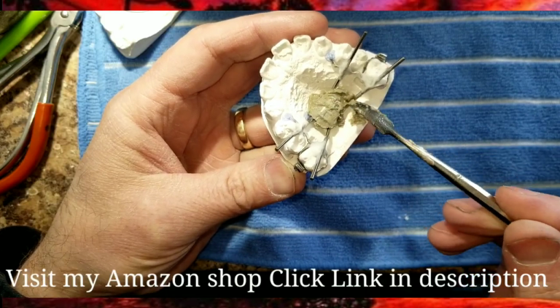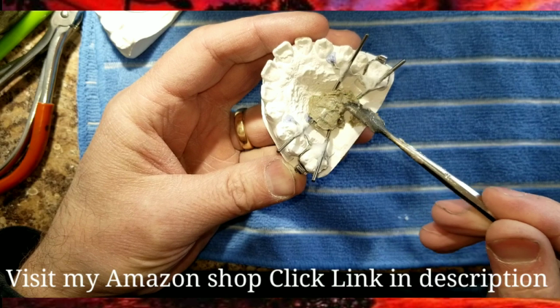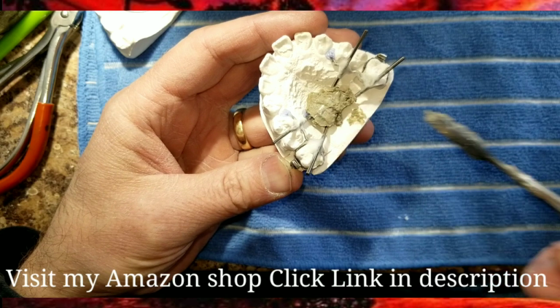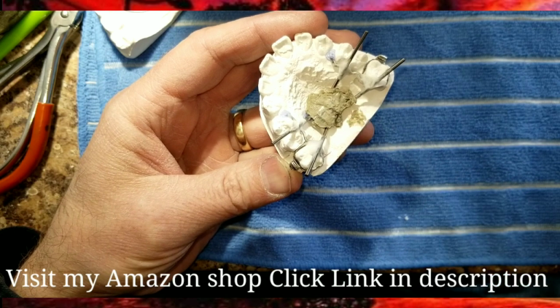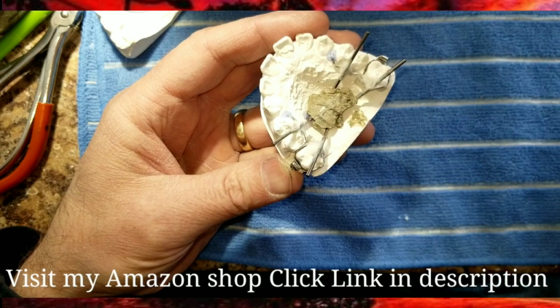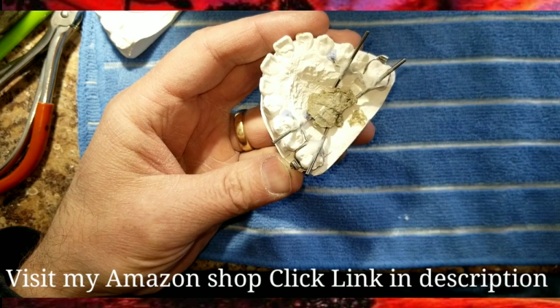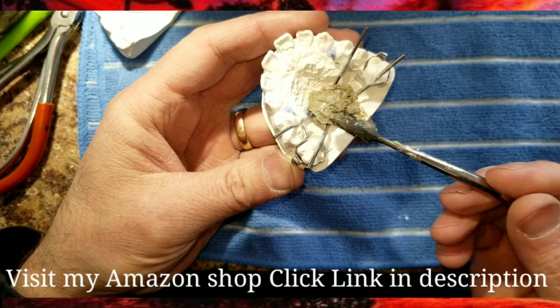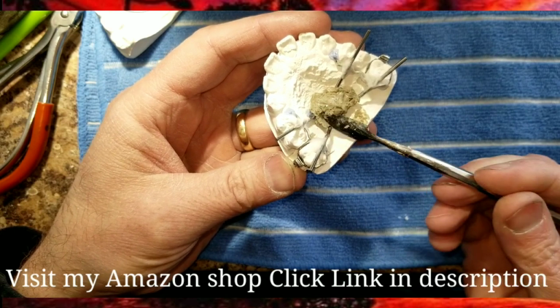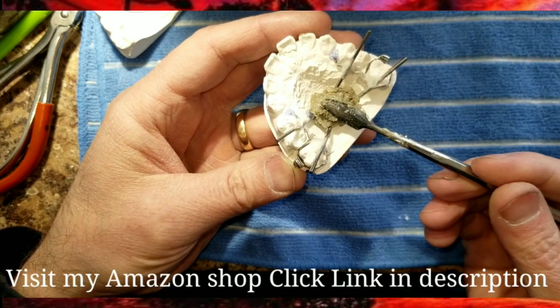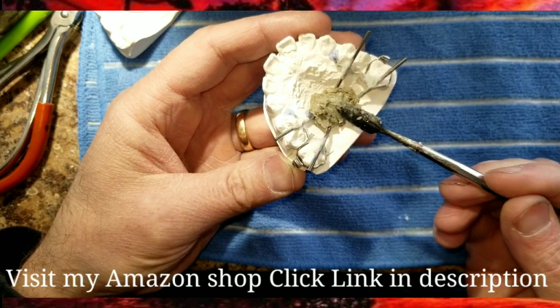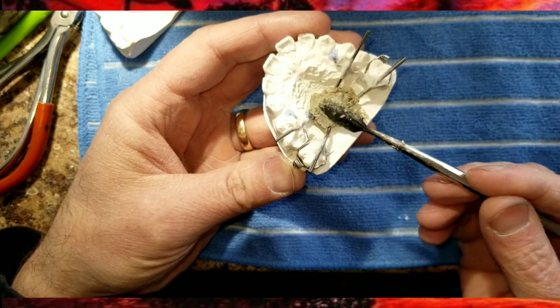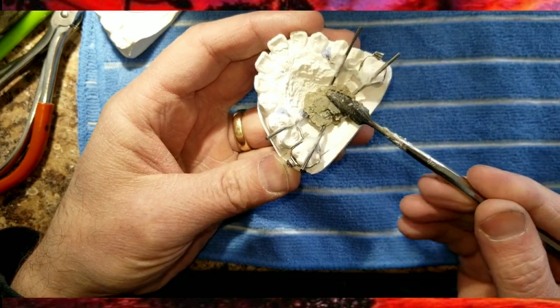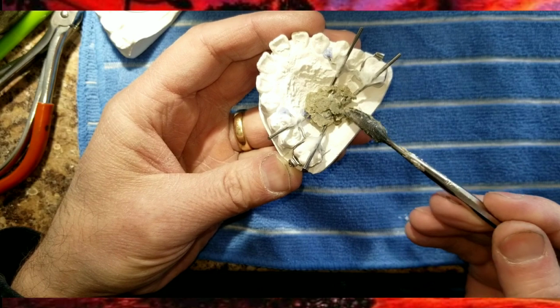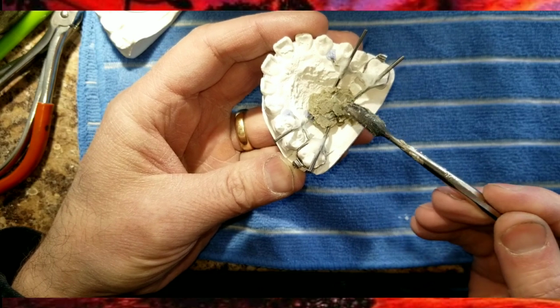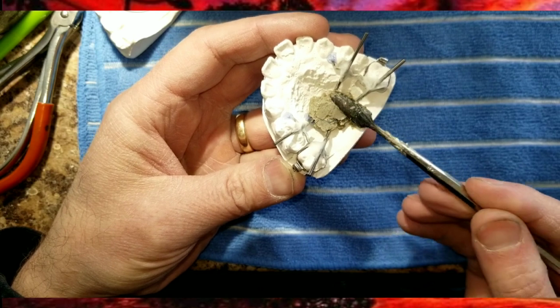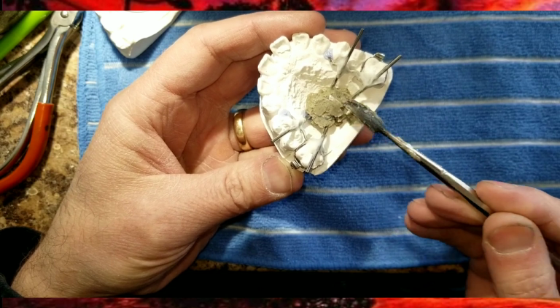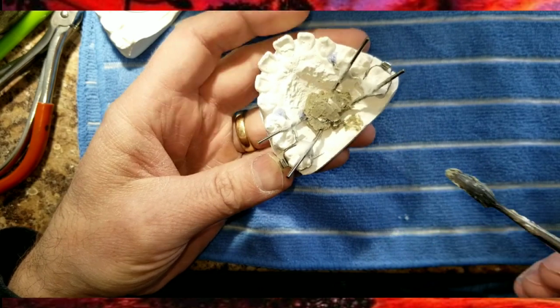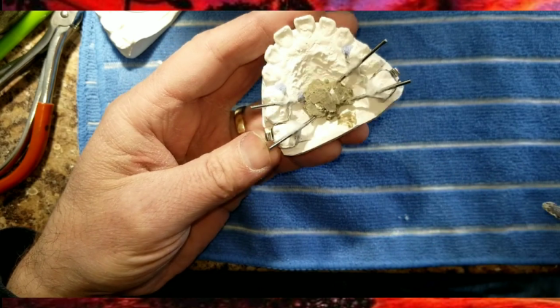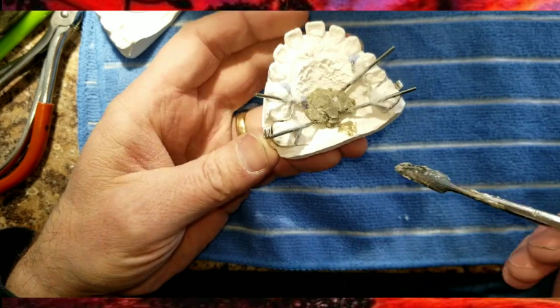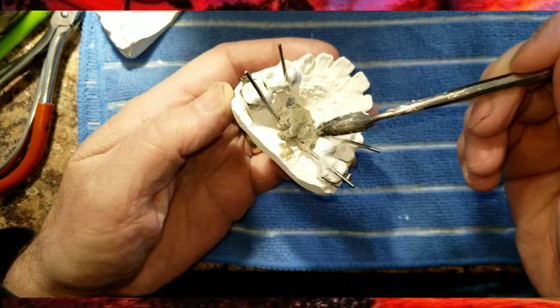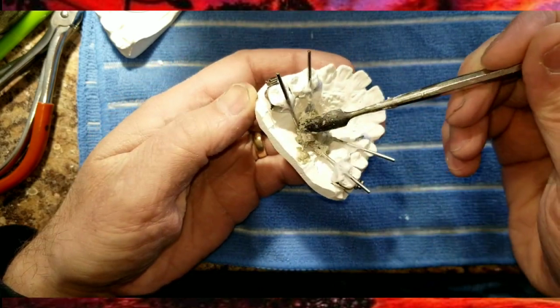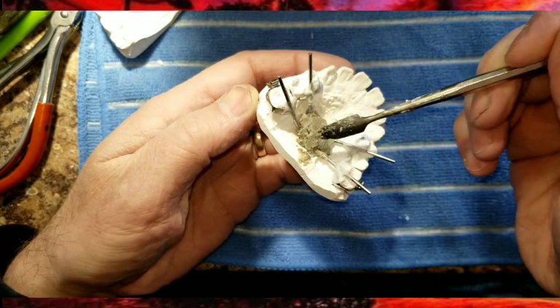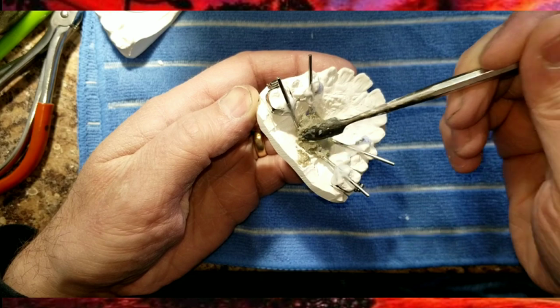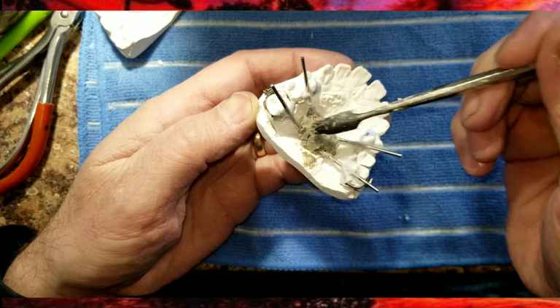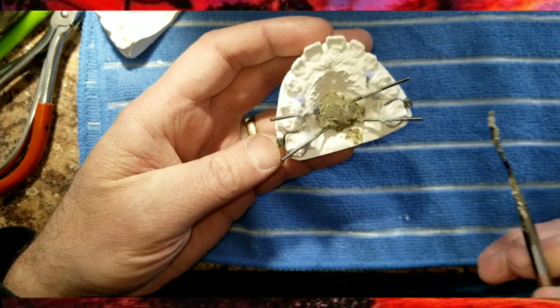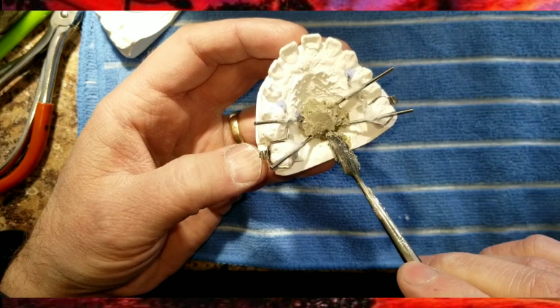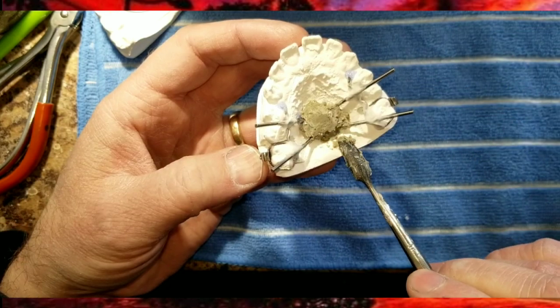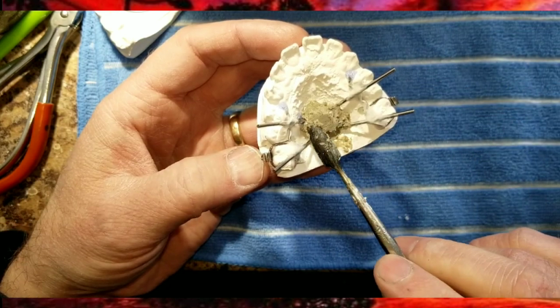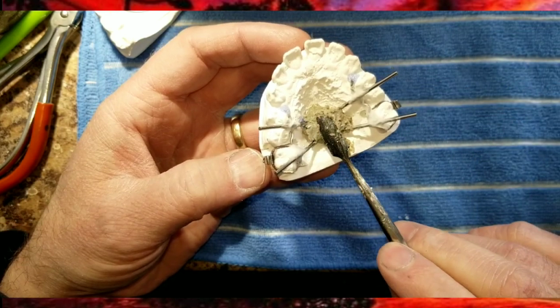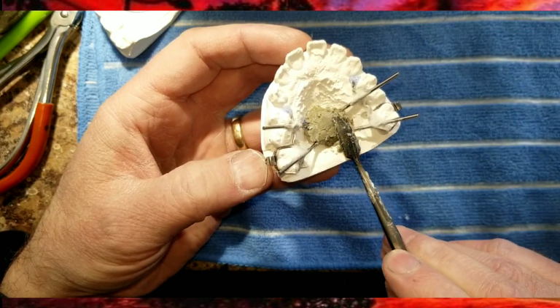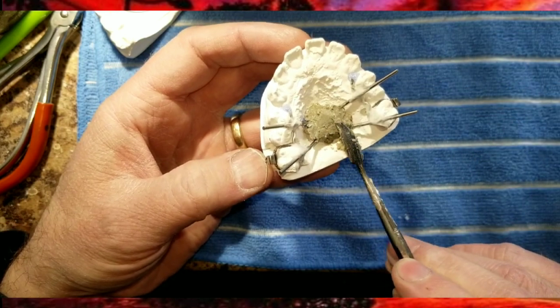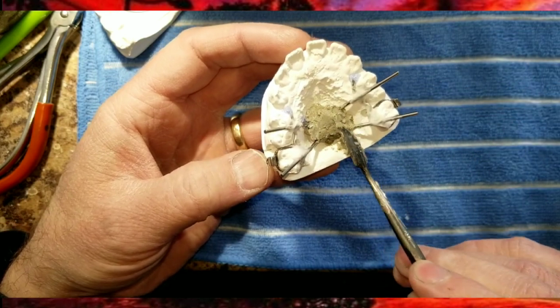Some expanders you're going to need more heat shield and some you don't. Now this expander is properly protected from excess heat.